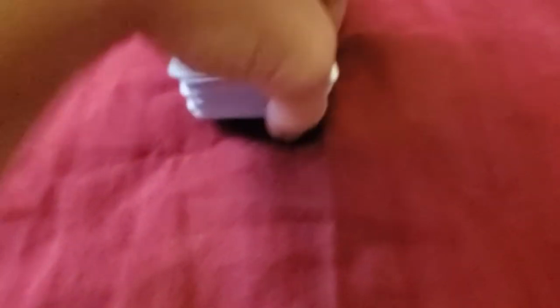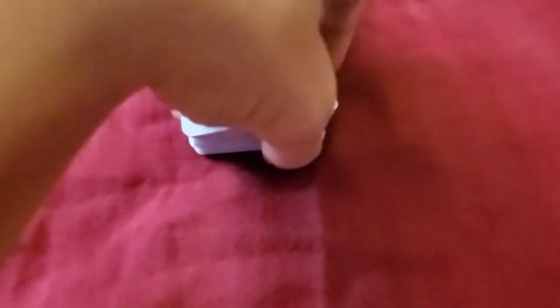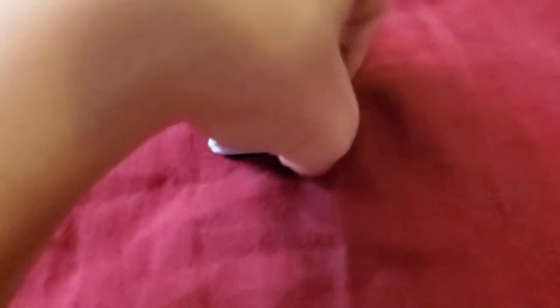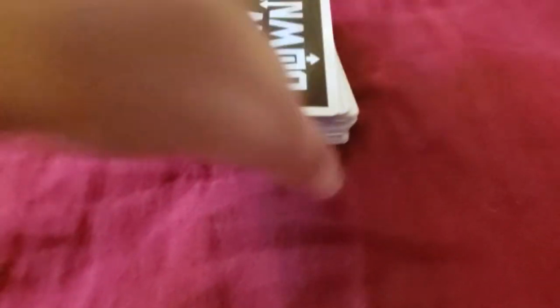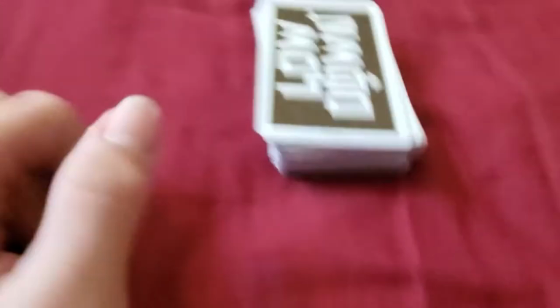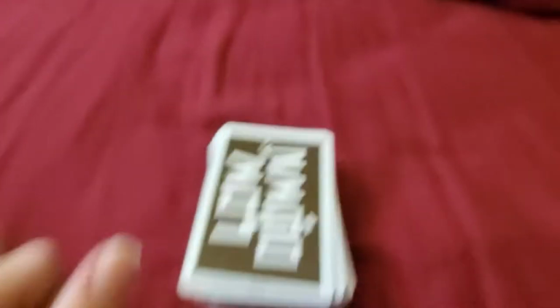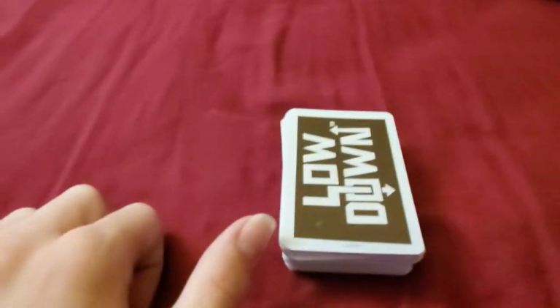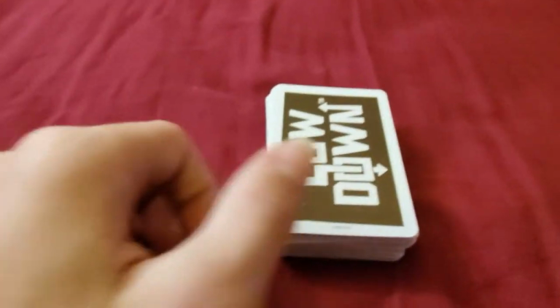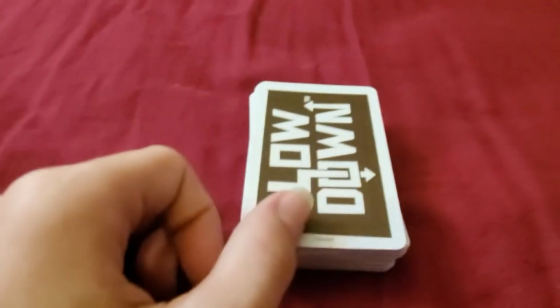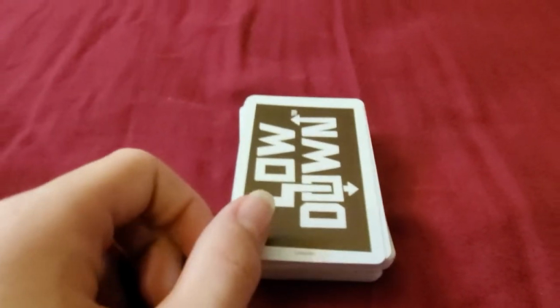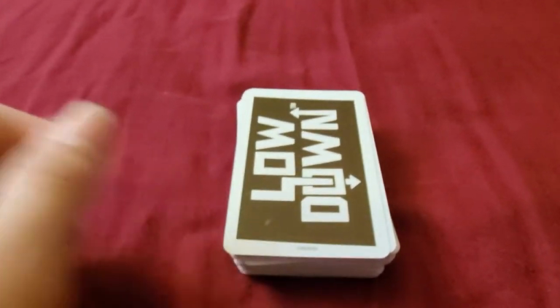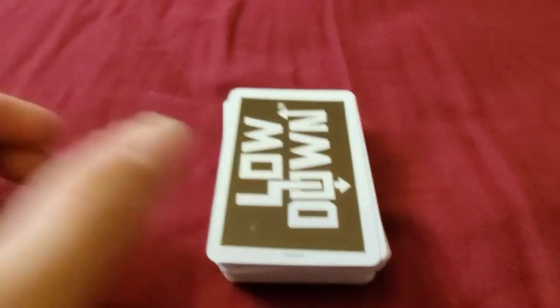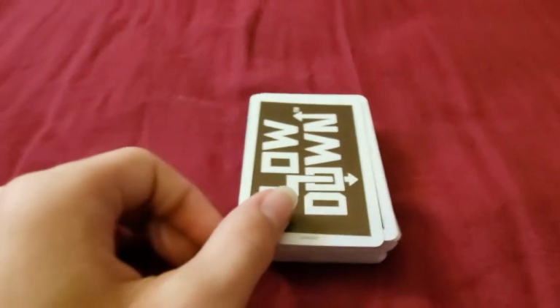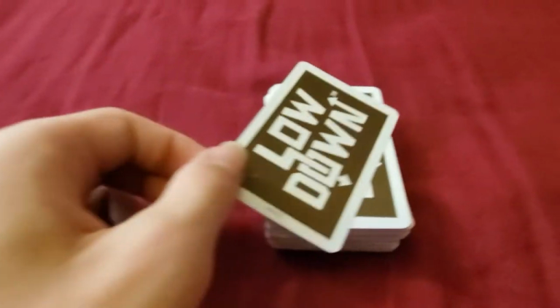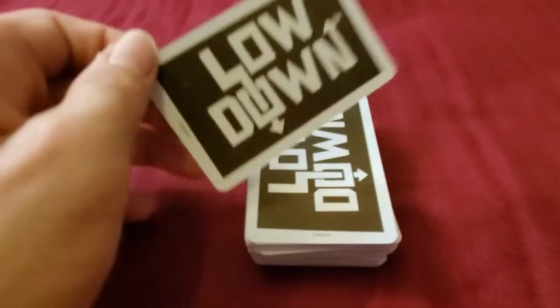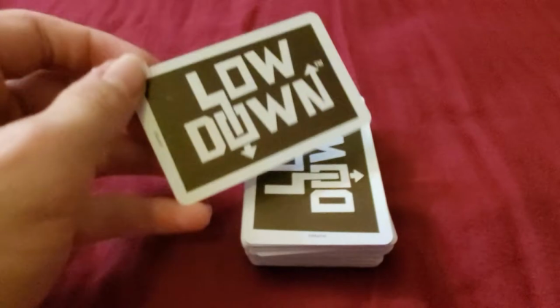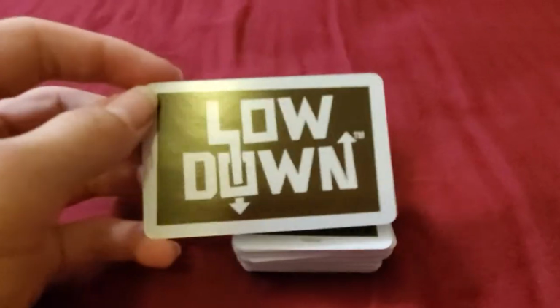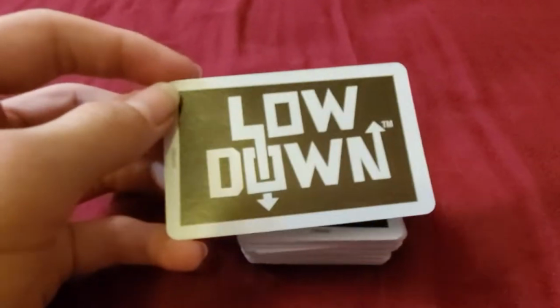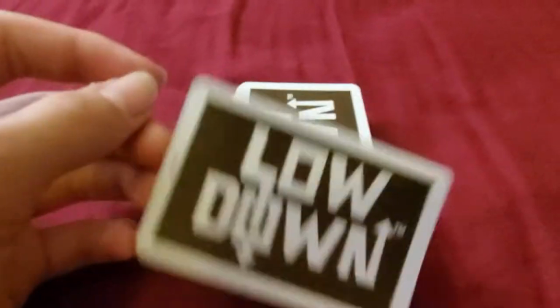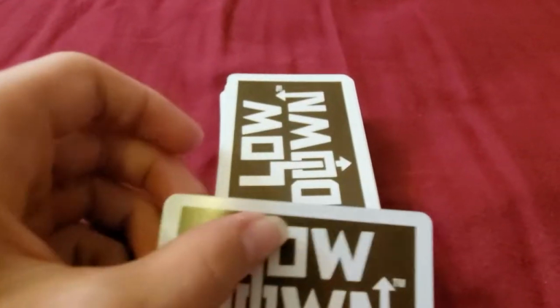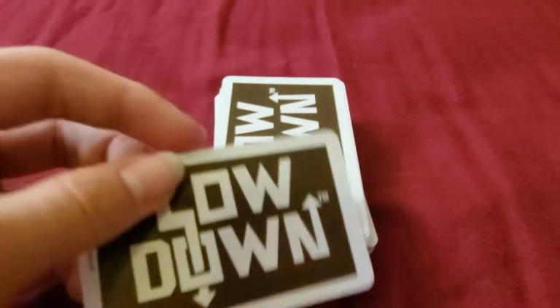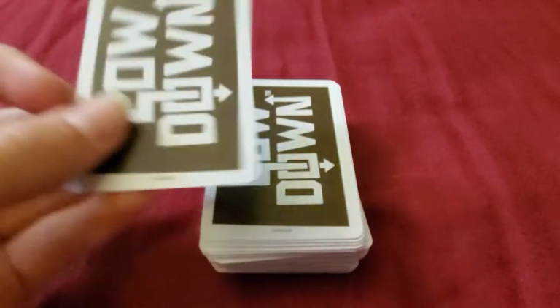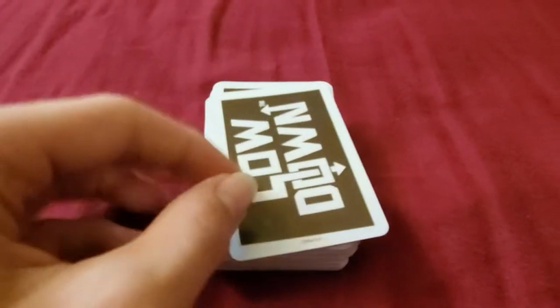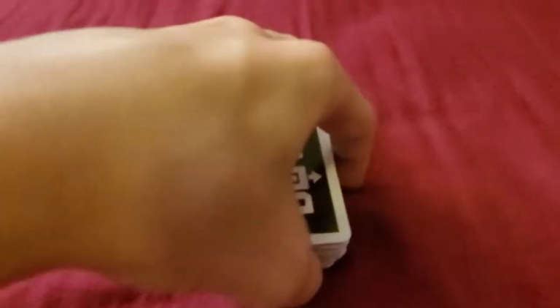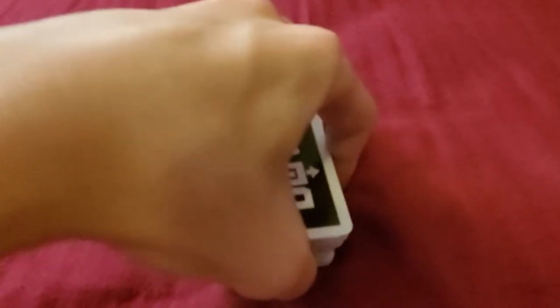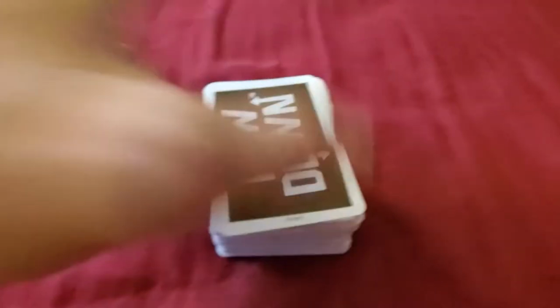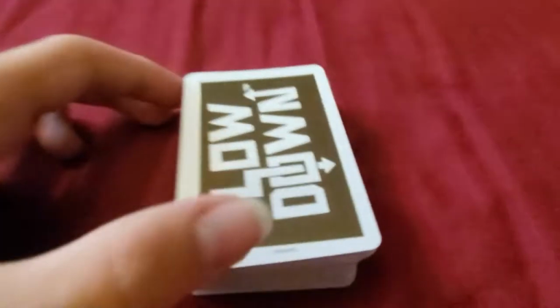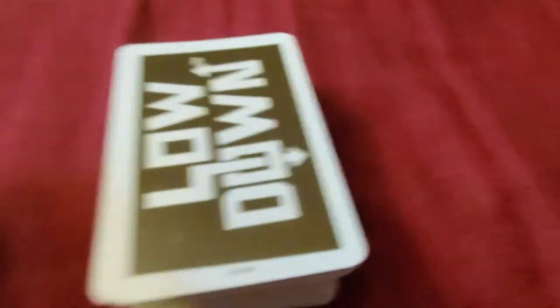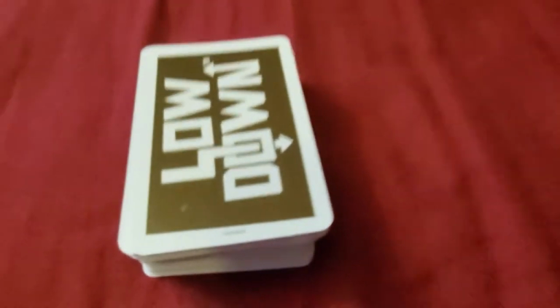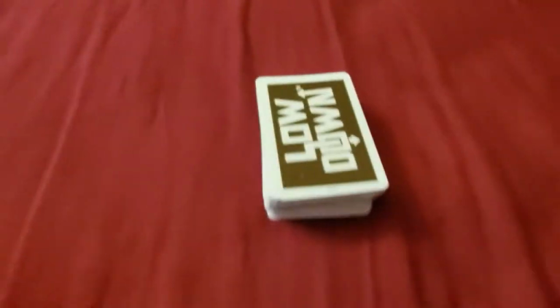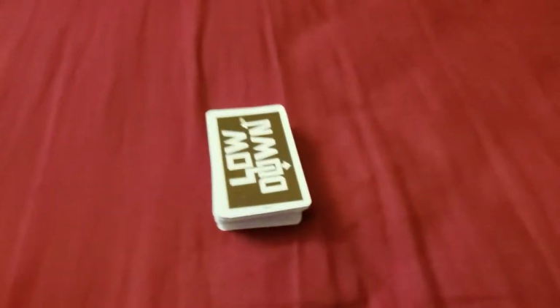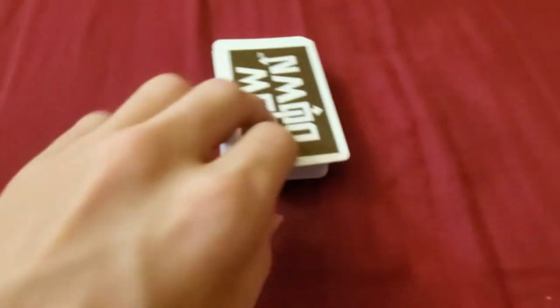I know I've never done a video like this before, but I'm gonna try something new. I recently got a hold of this new card game called Lowdown. It was a little bit confusing, but eventually I figured it out.